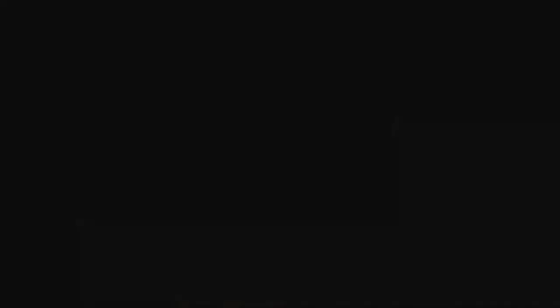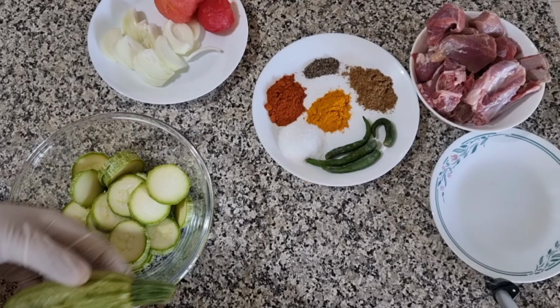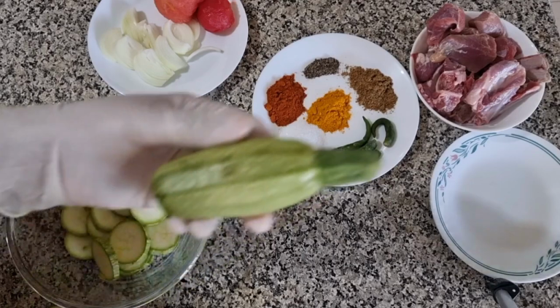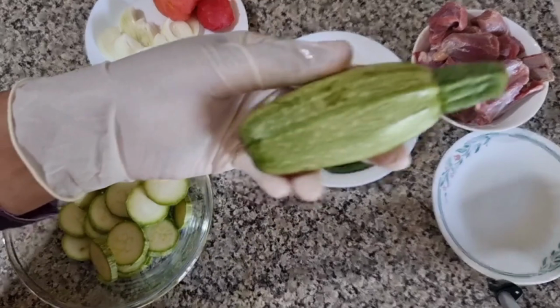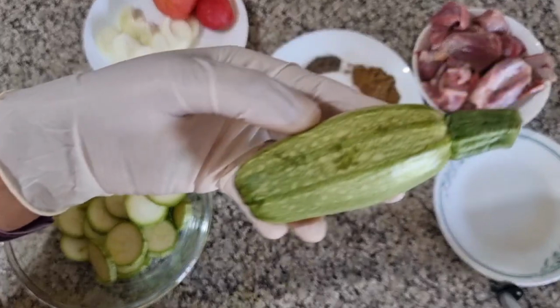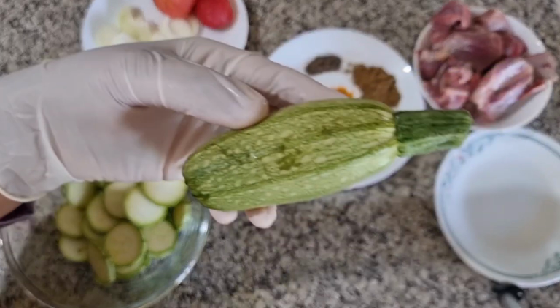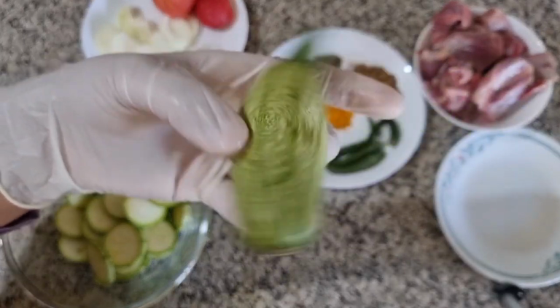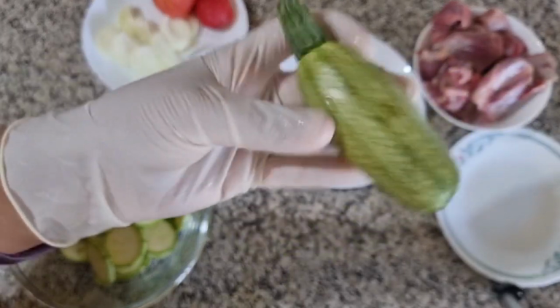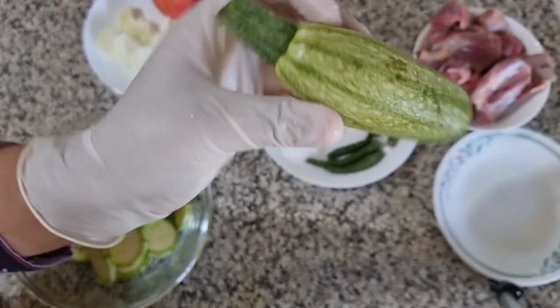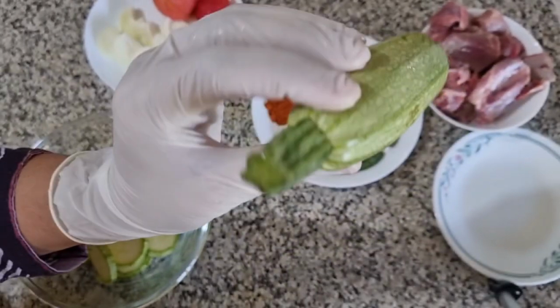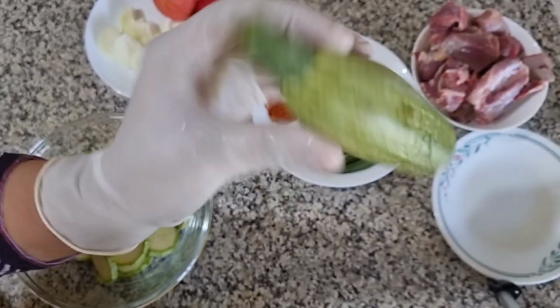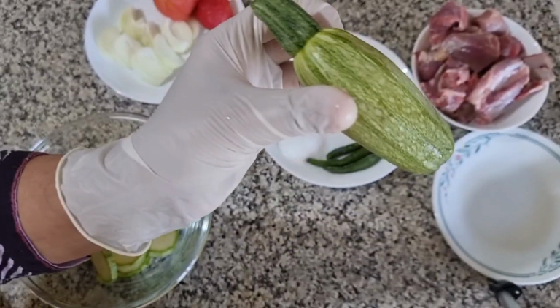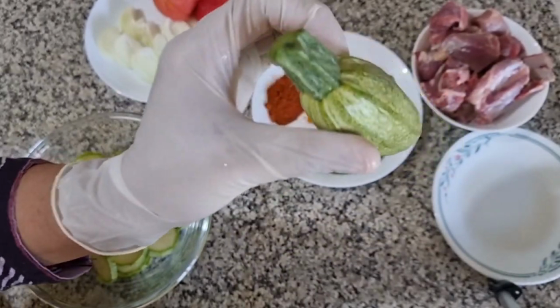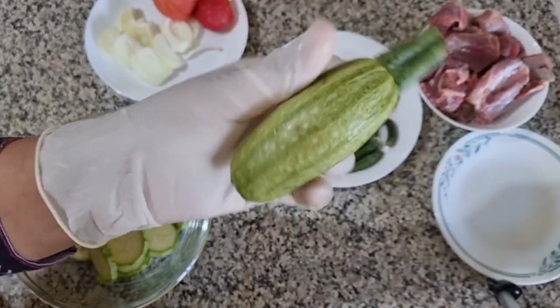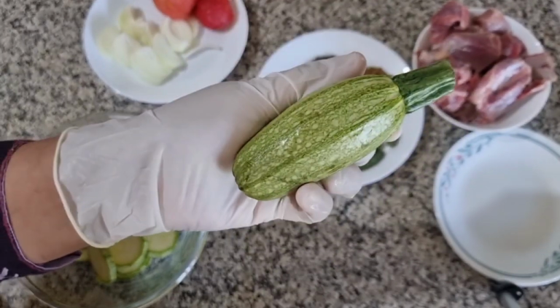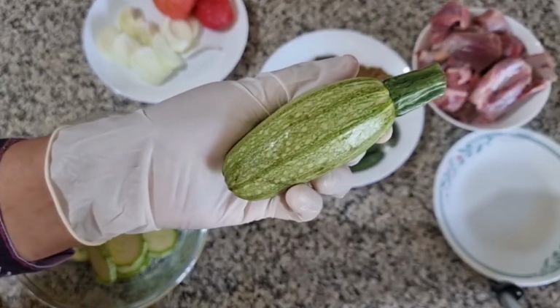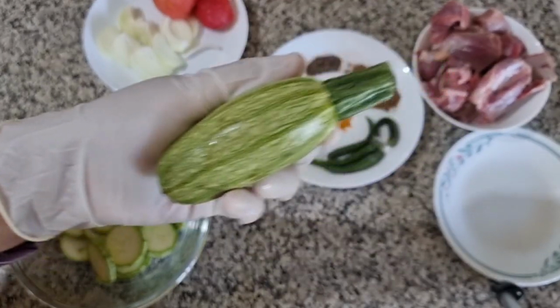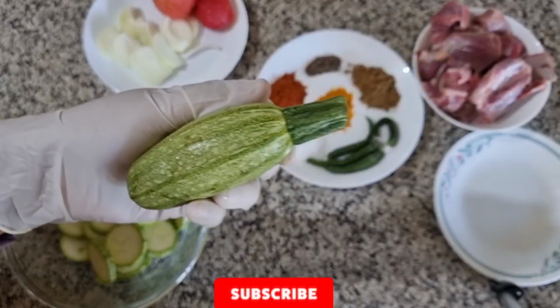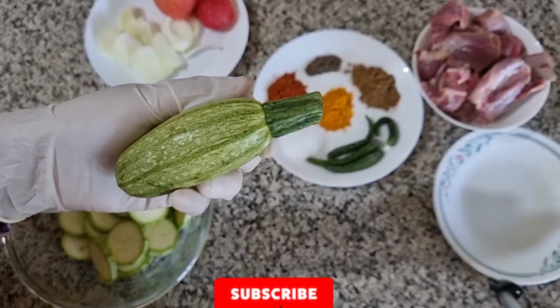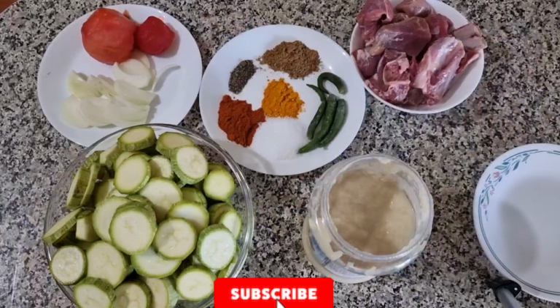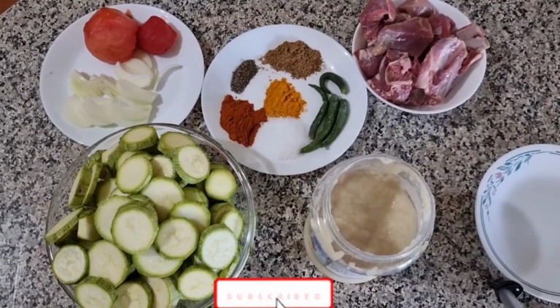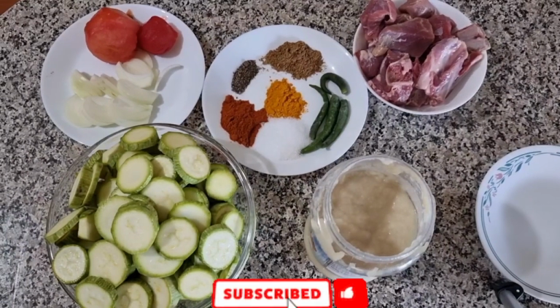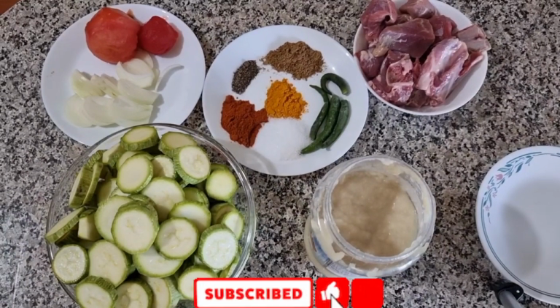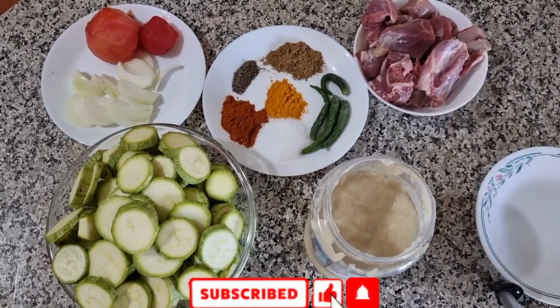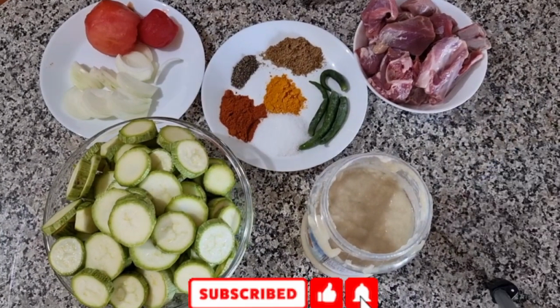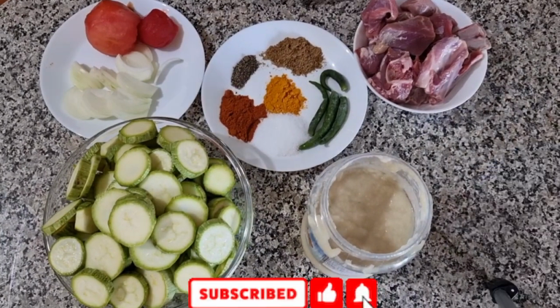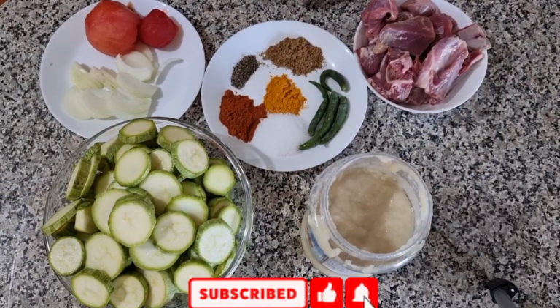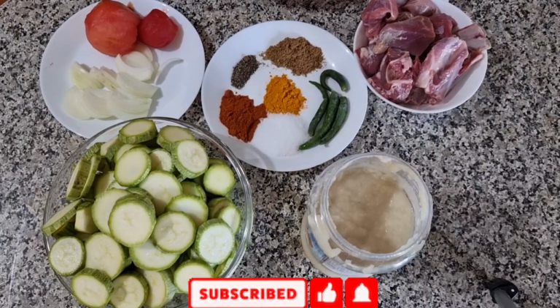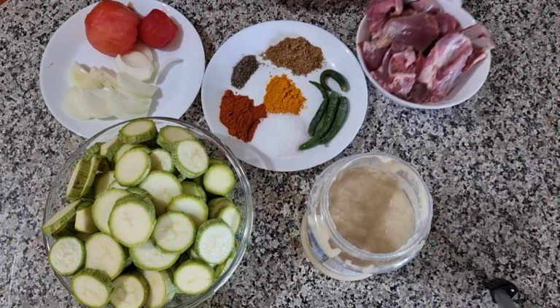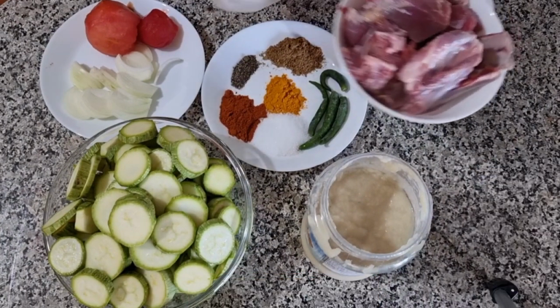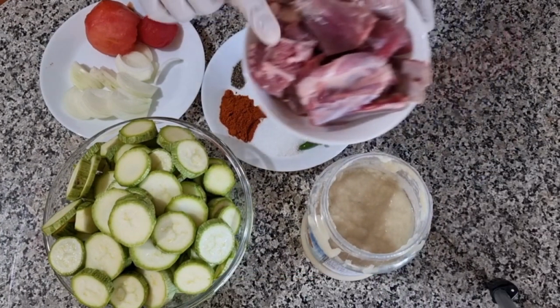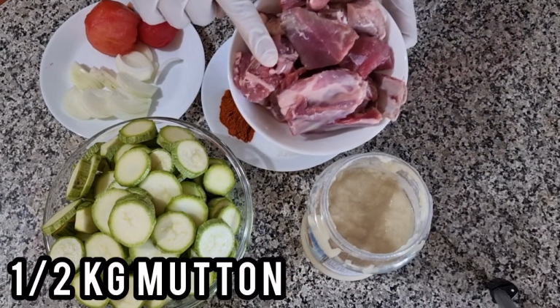Hello and Assalamu alaikum viewers, I hope you are all here. Today's recipe is zucchini mutton. I have made 1.5 kg of zucchini.